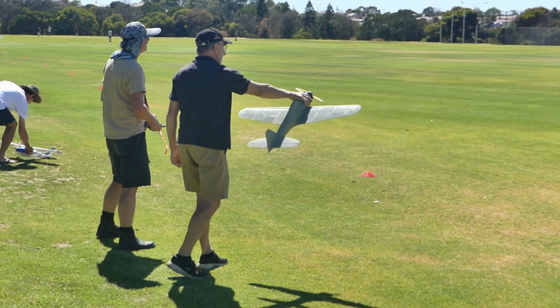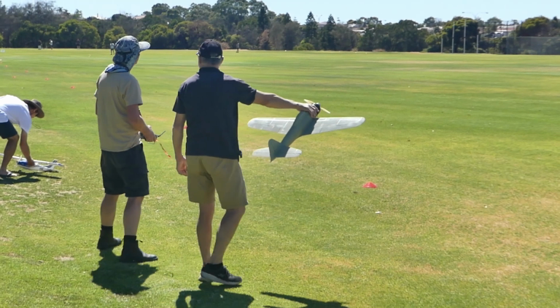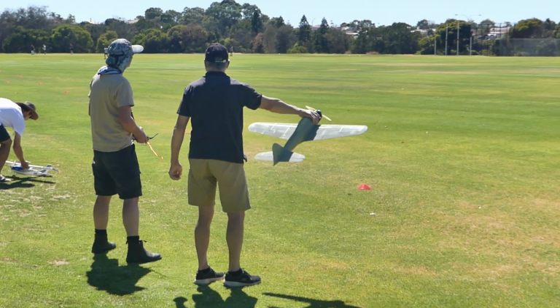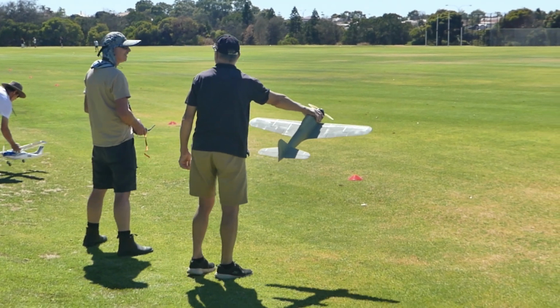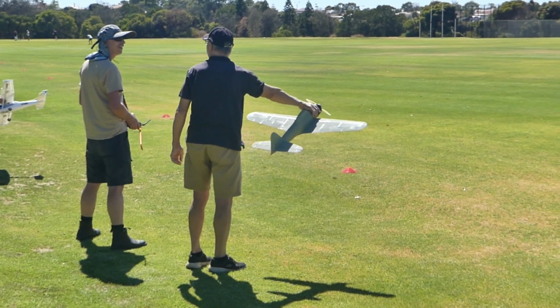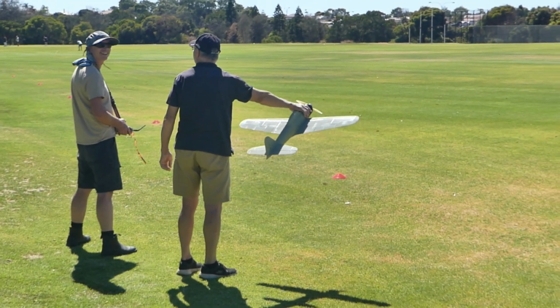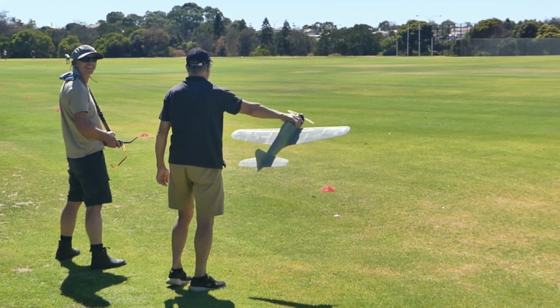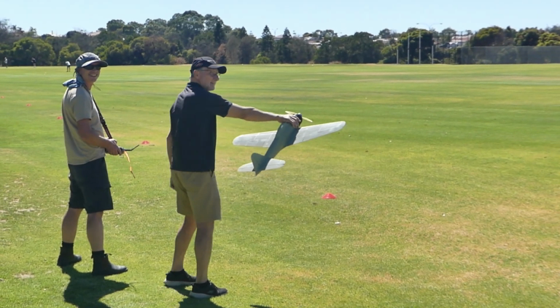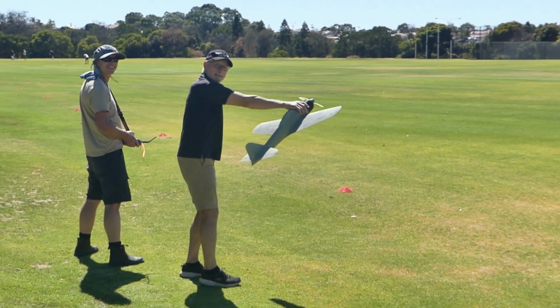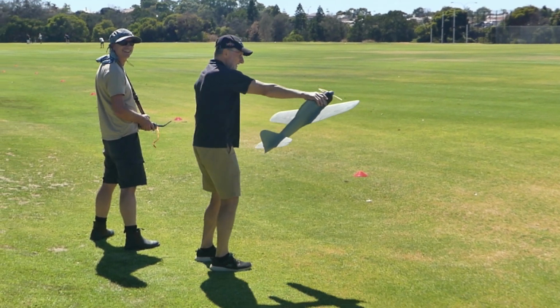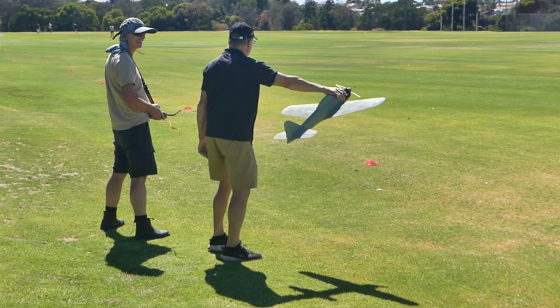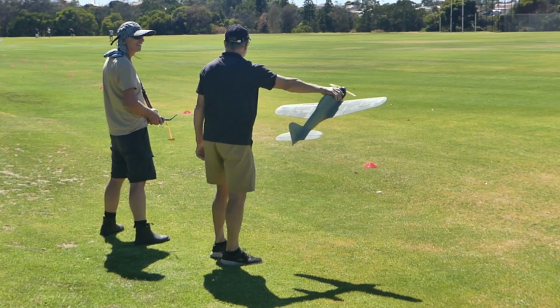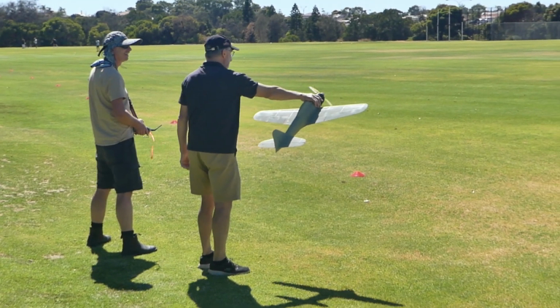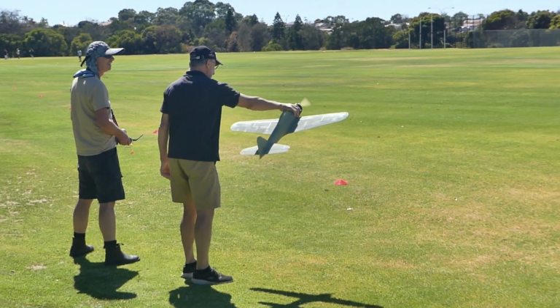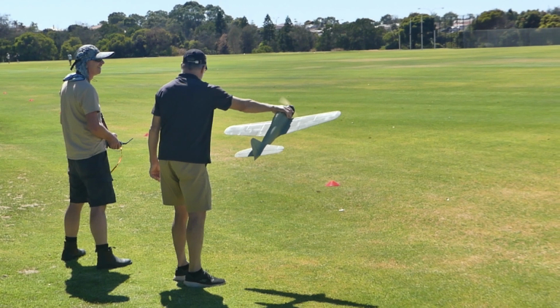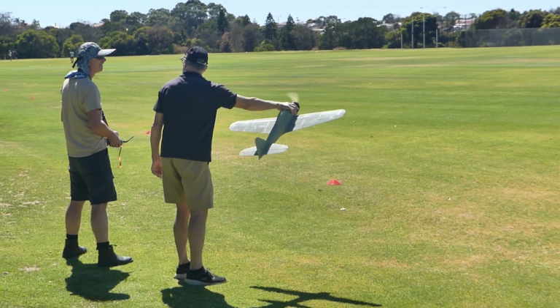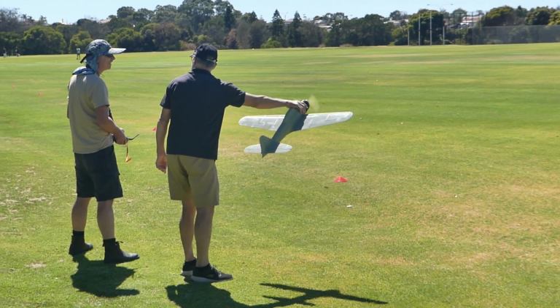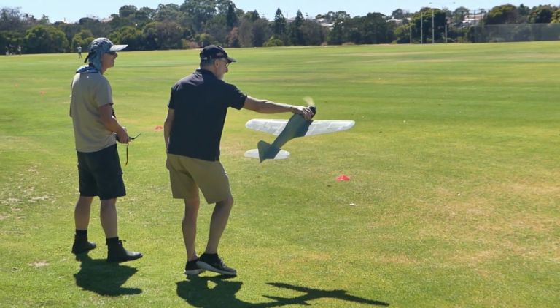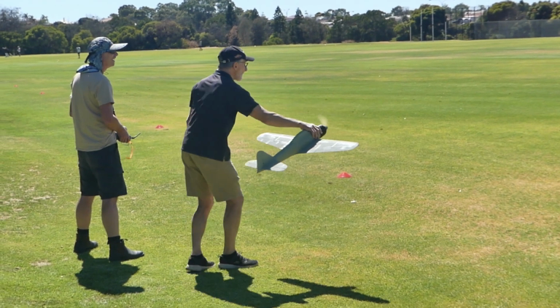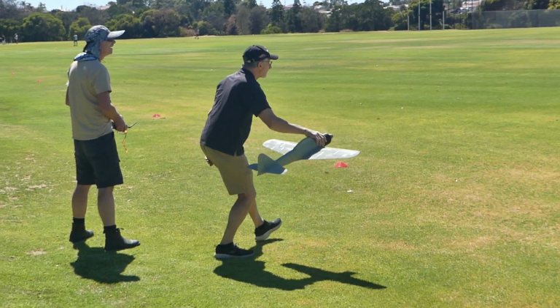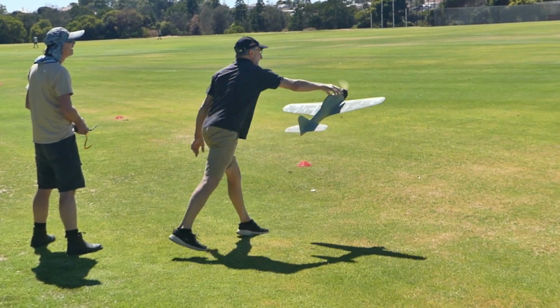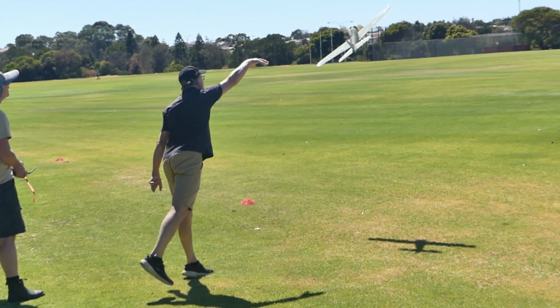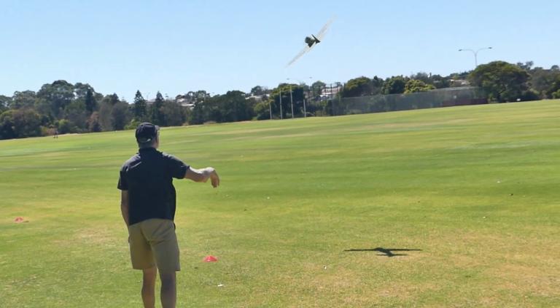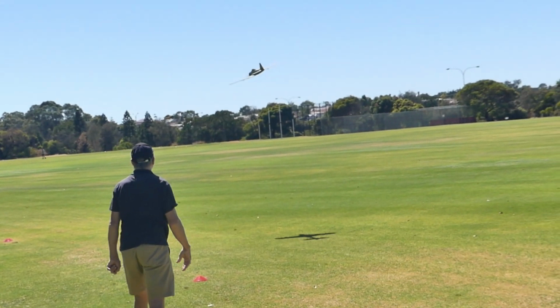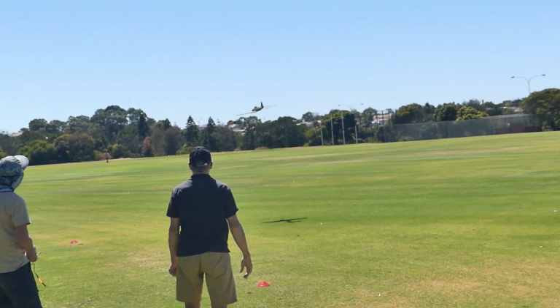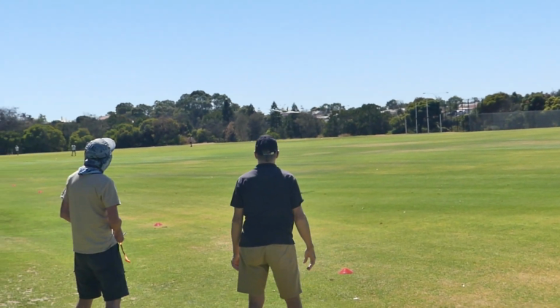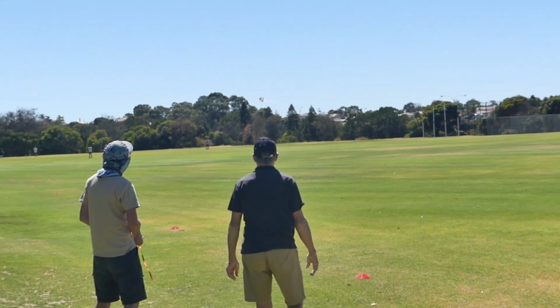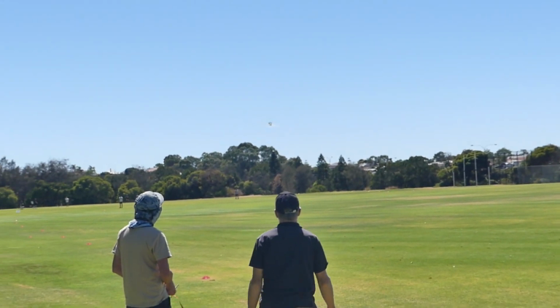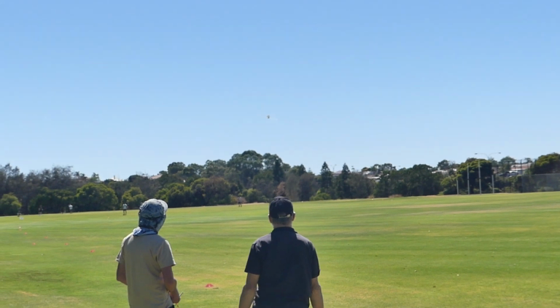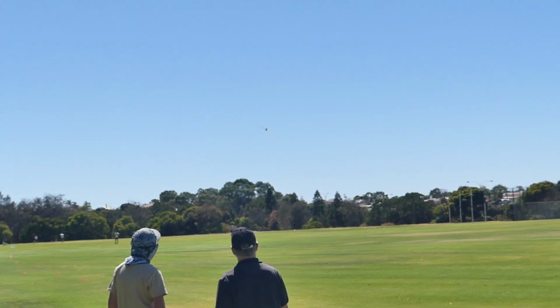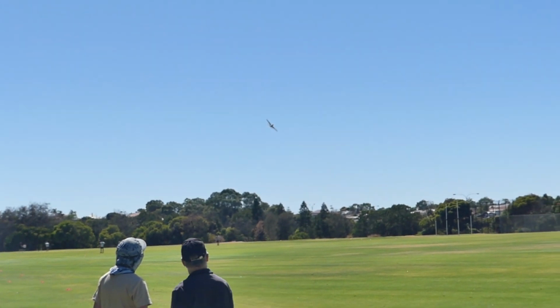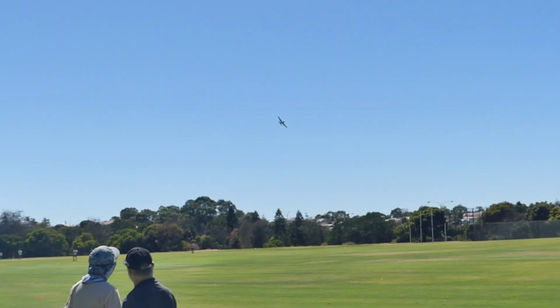Alright, first take off of the 3D LabPrint Zero - go for it. There she goes, too easy.